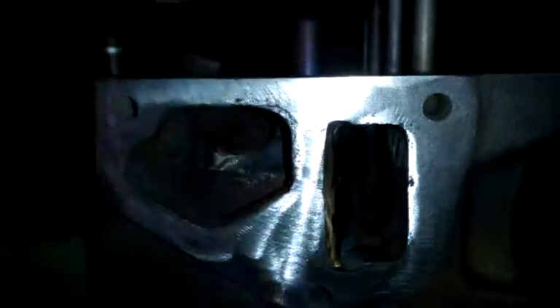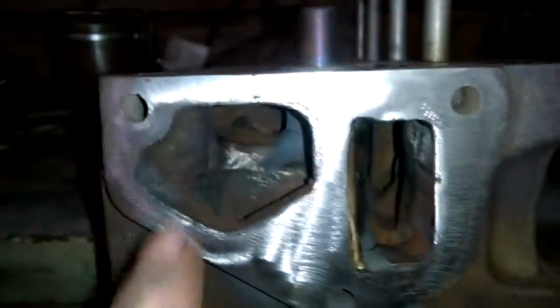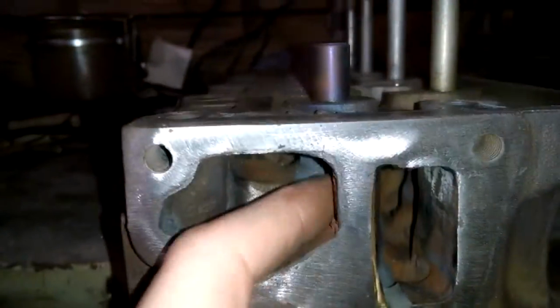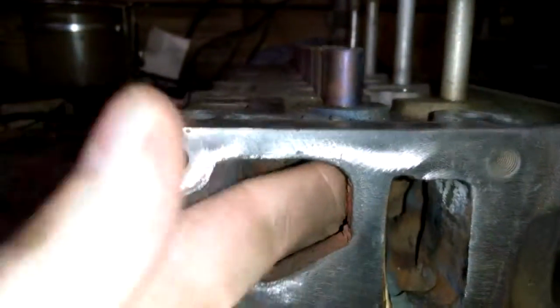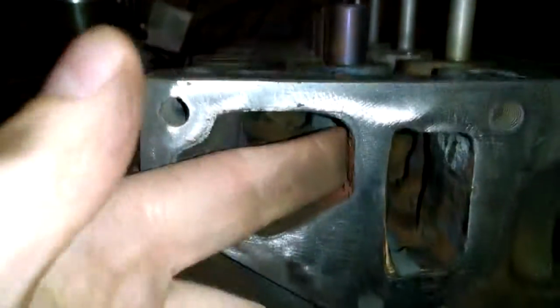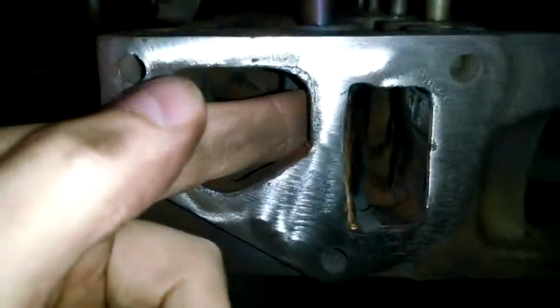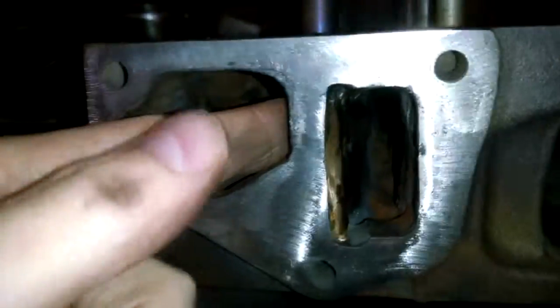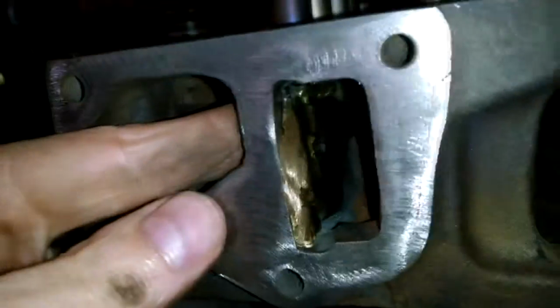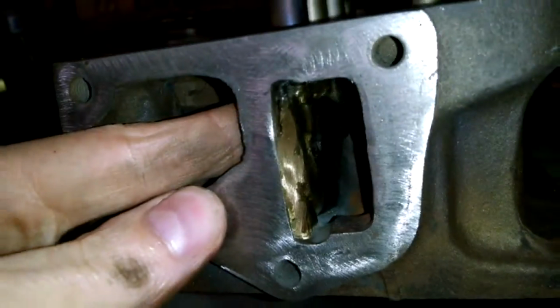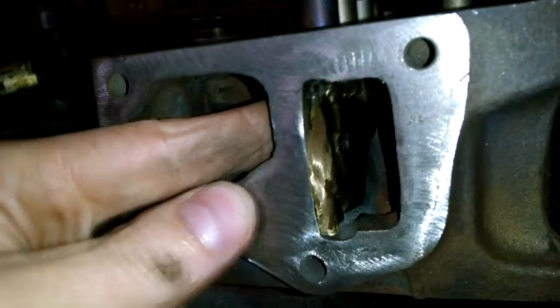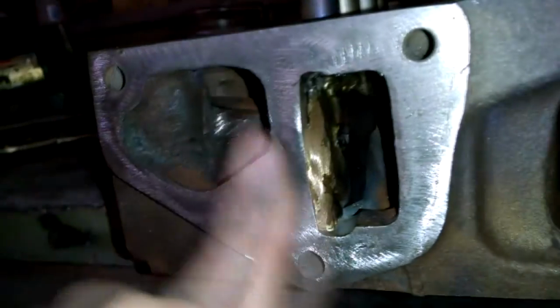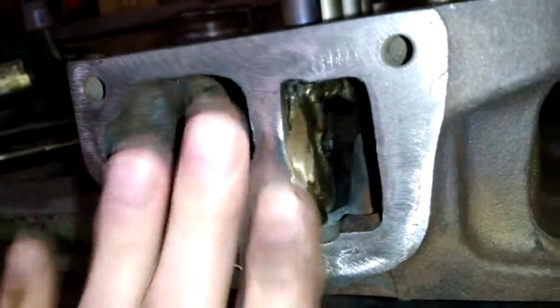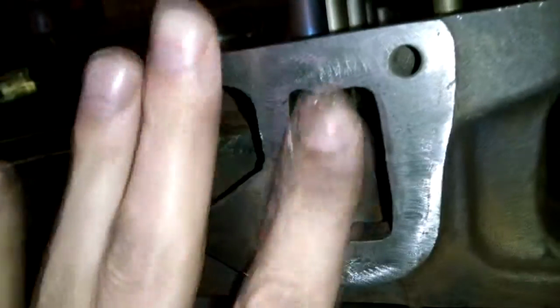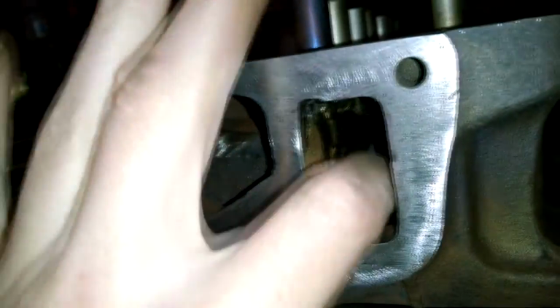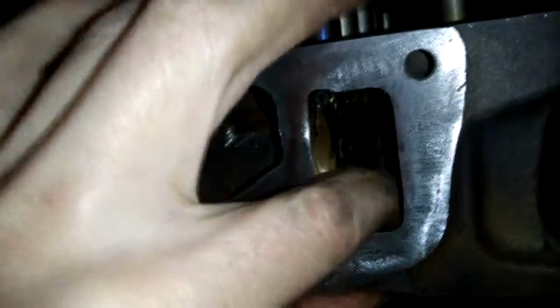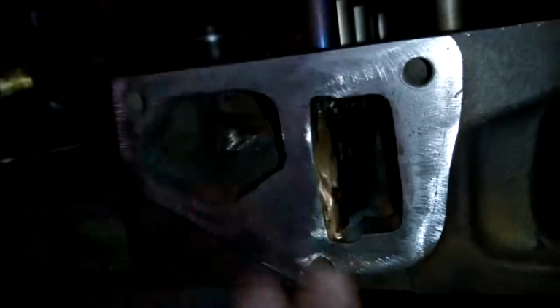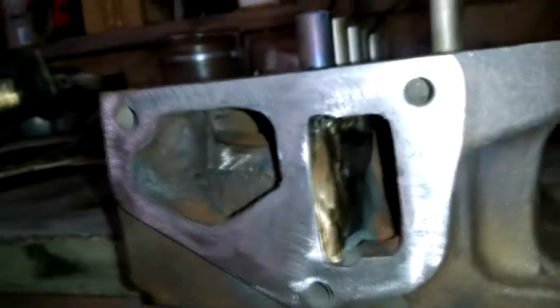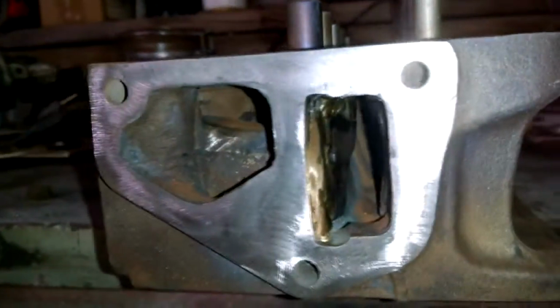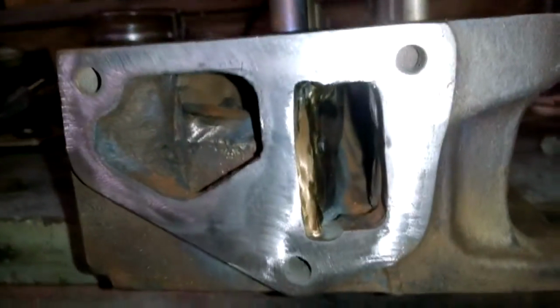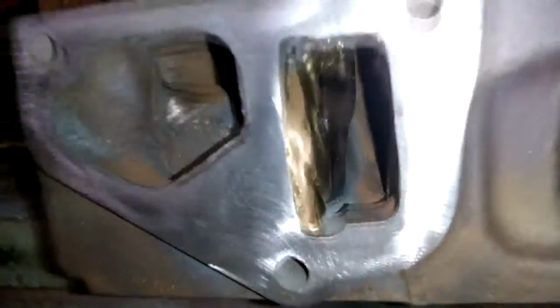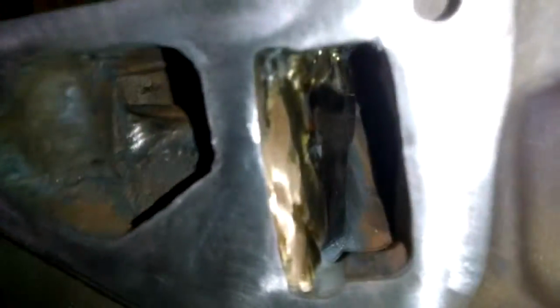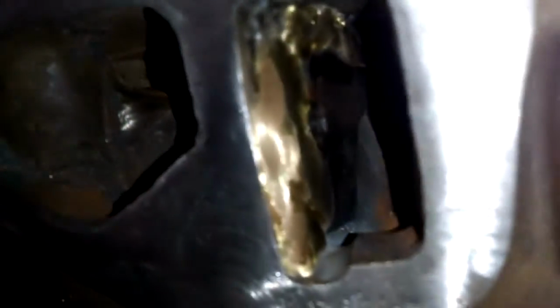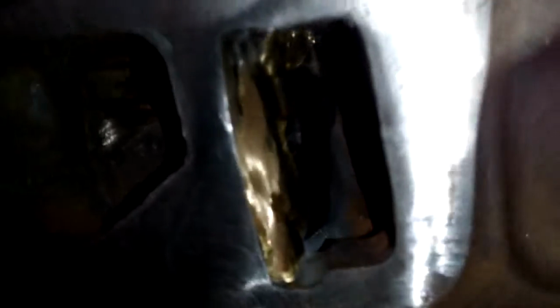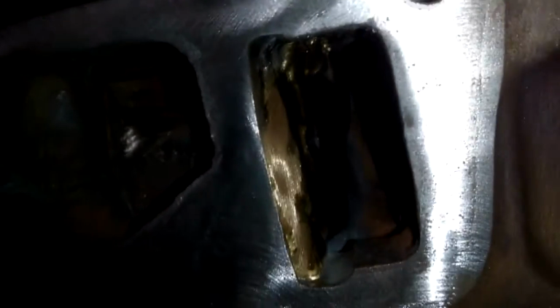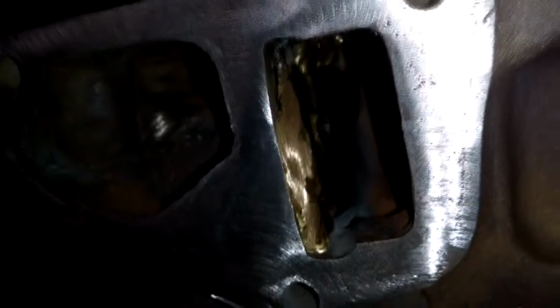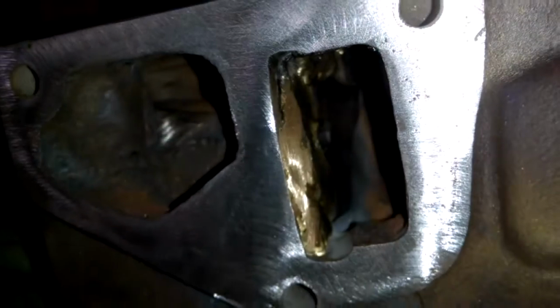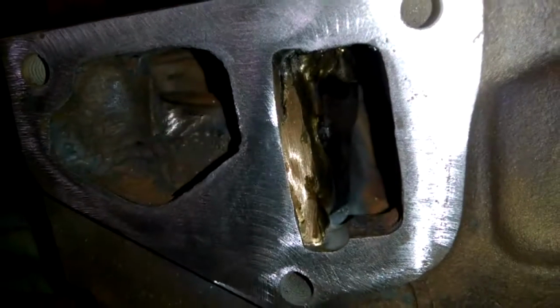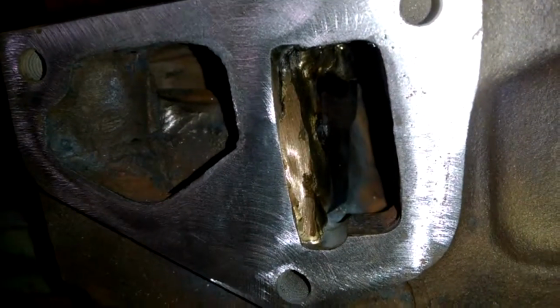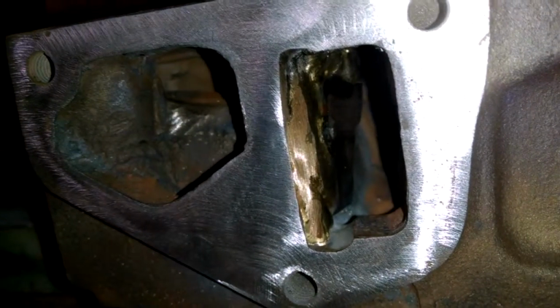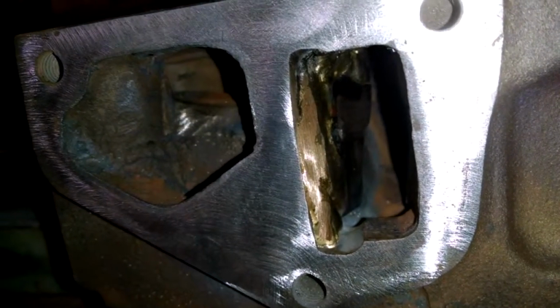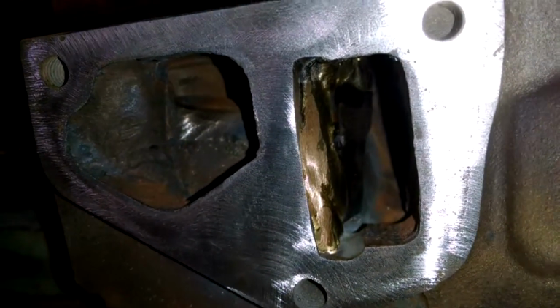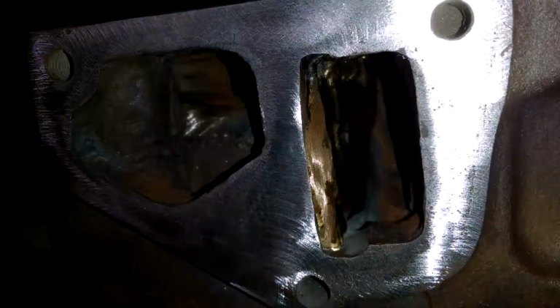Still got to blast it and rebuild it, but I'll have it Magnafluxed just in case. But that's the brazing on the head for the water flow.